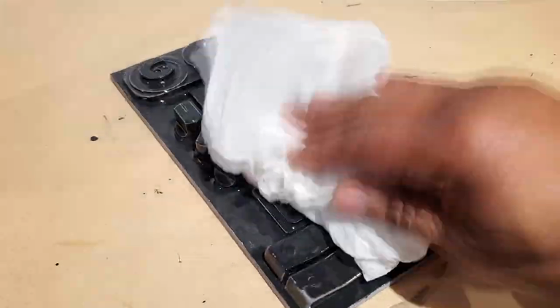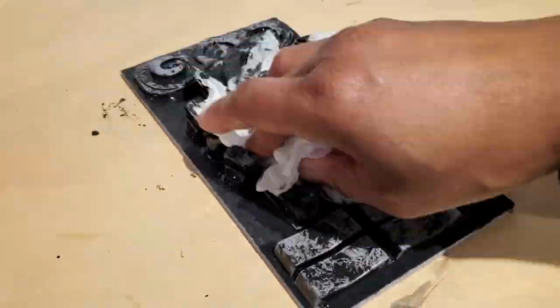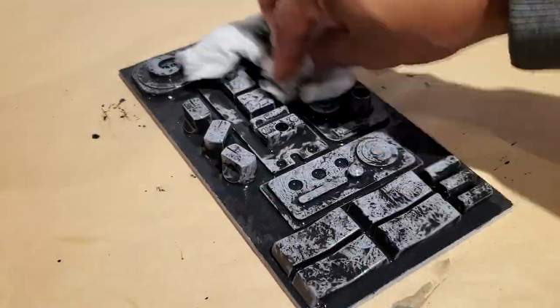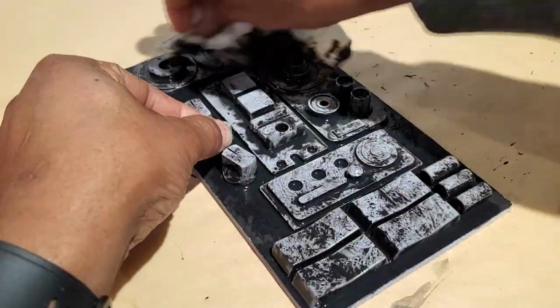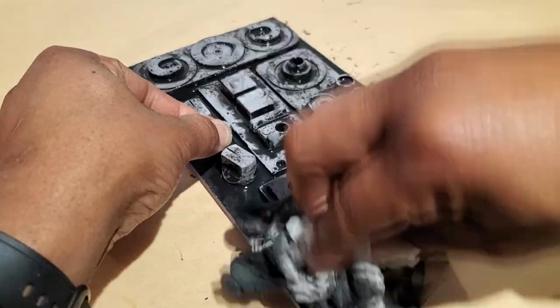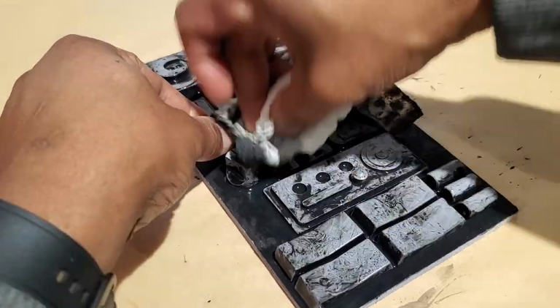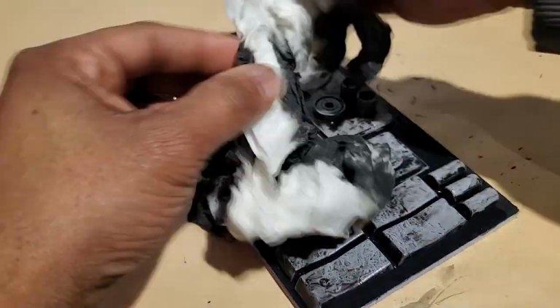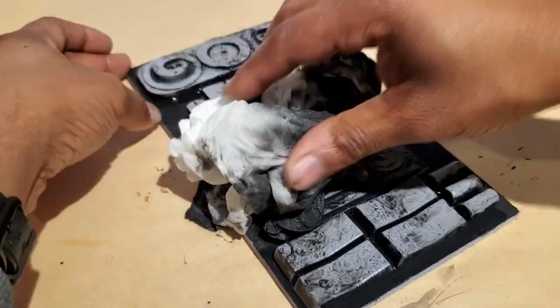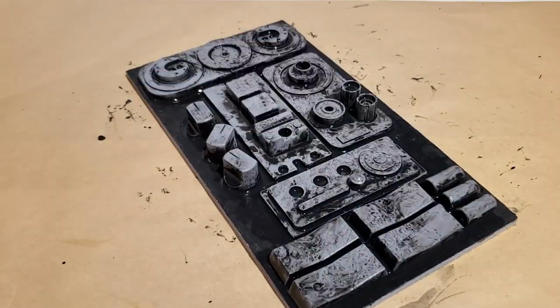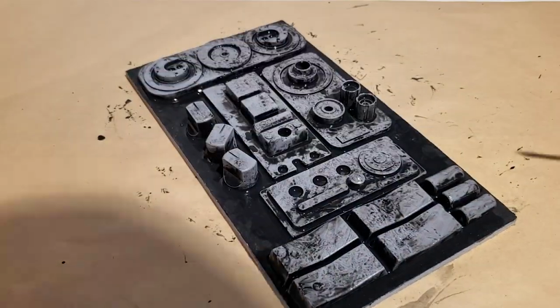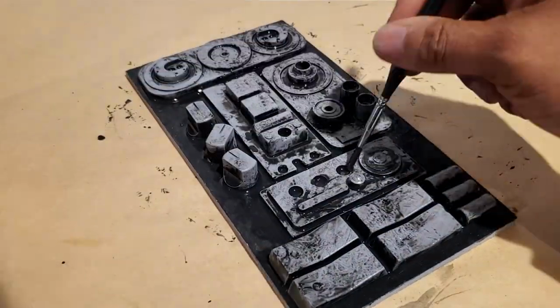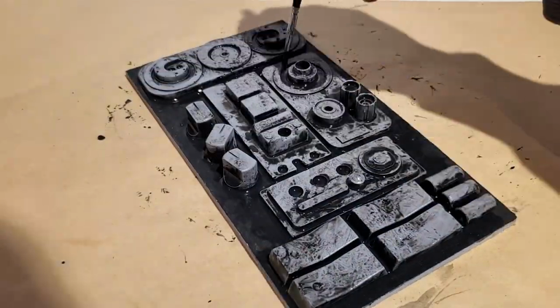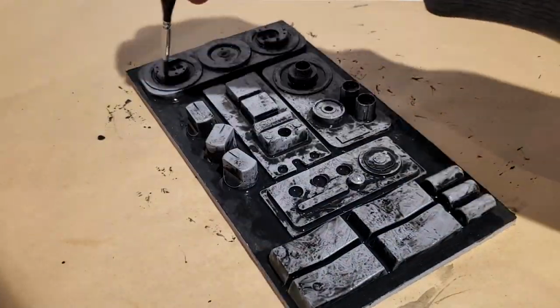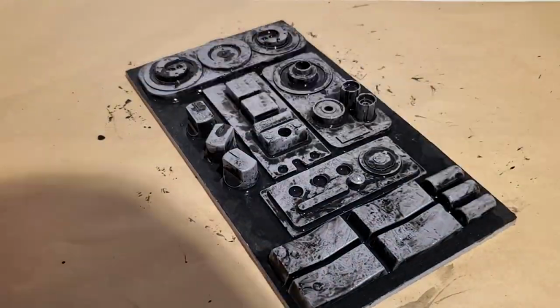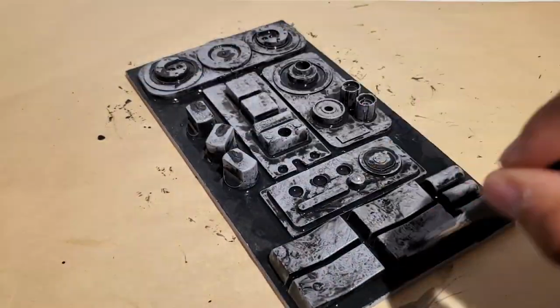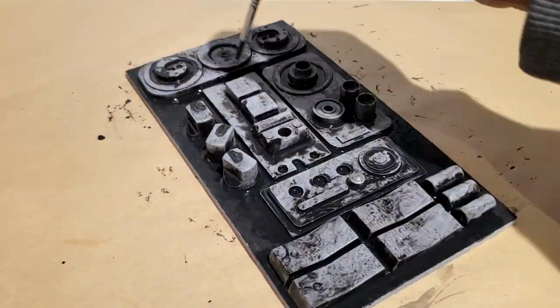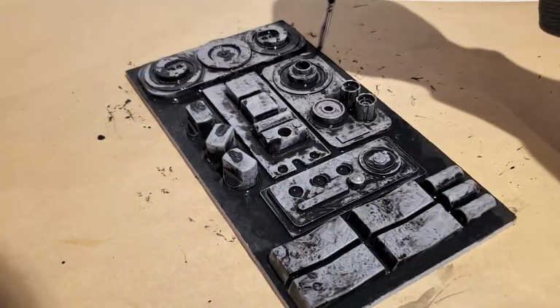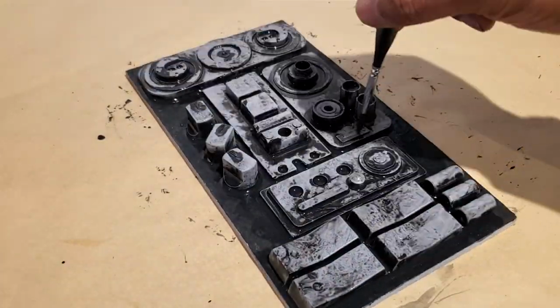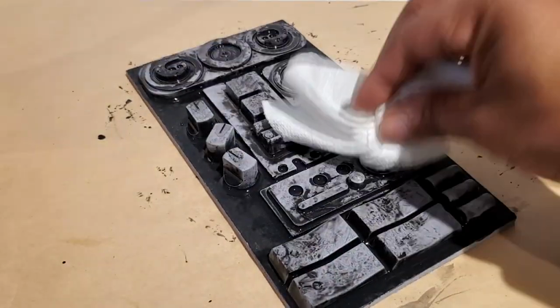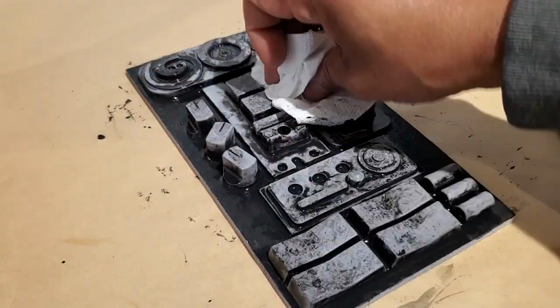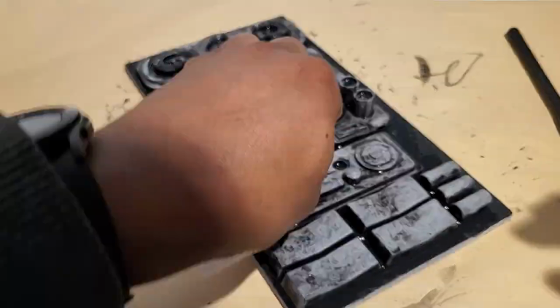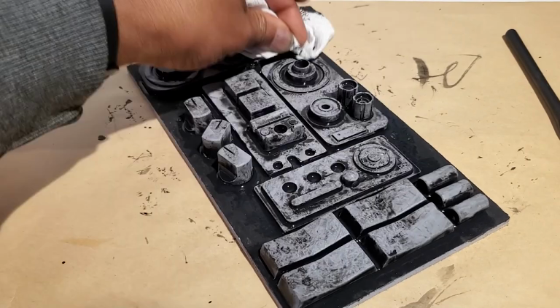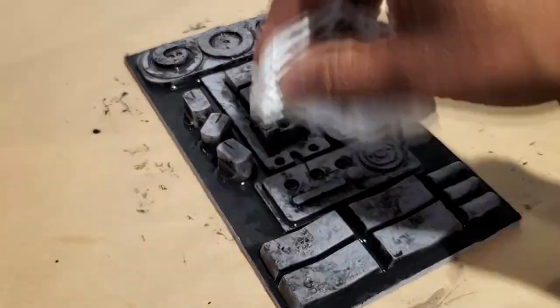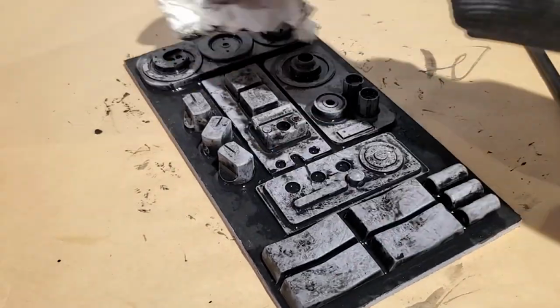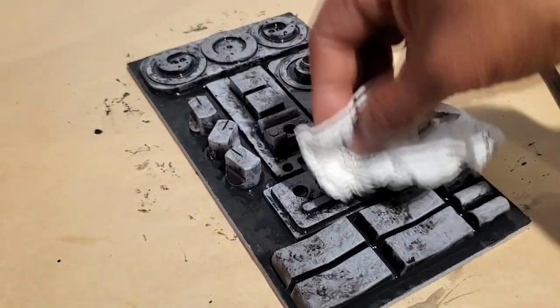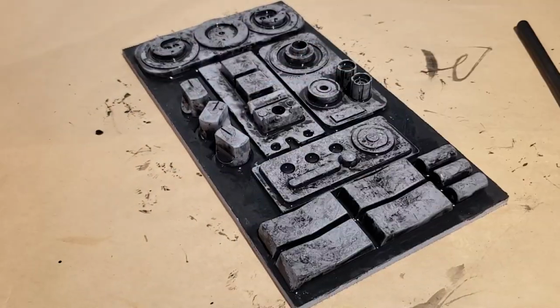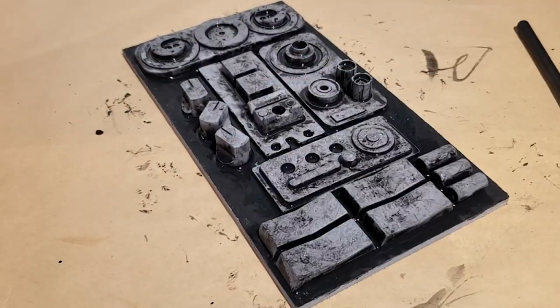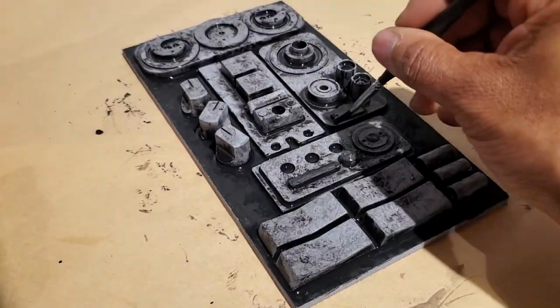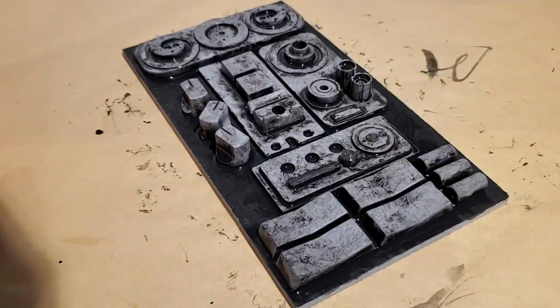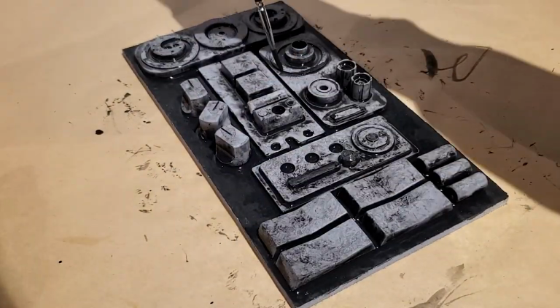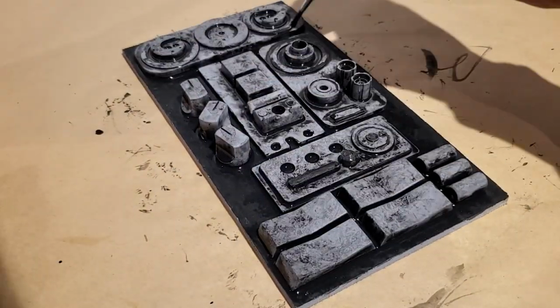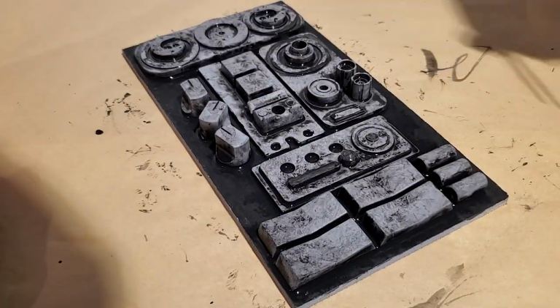The paint was a little too watered down, so after several attempts I finally got the consistency right.